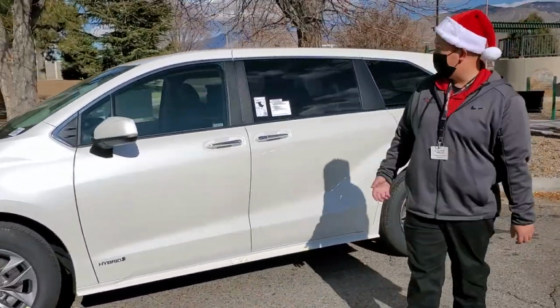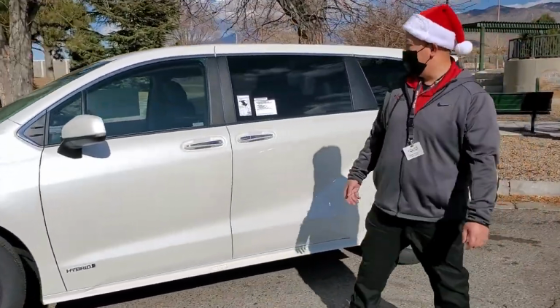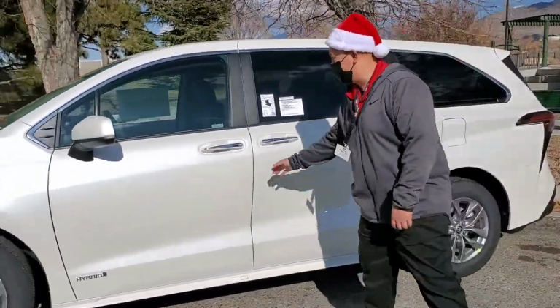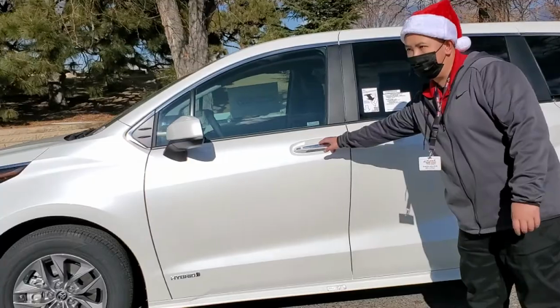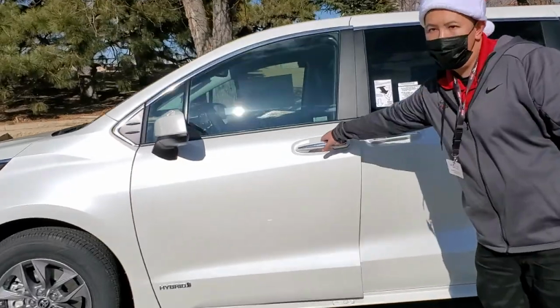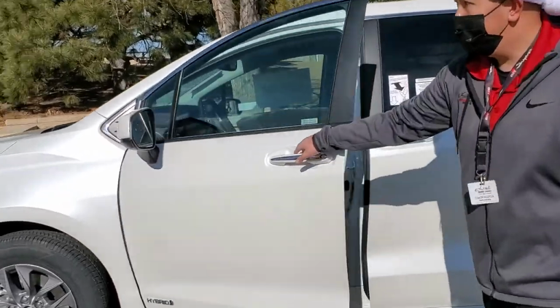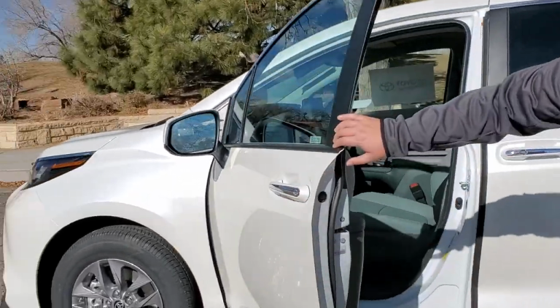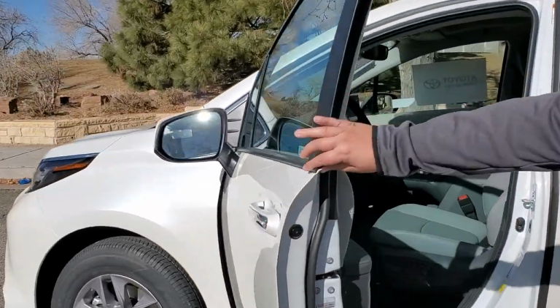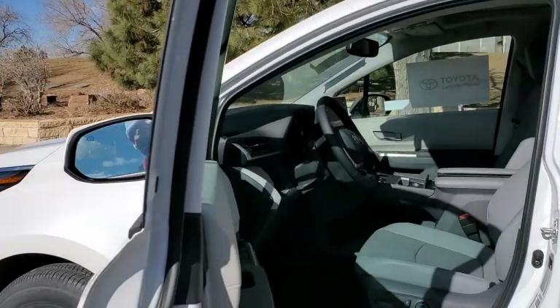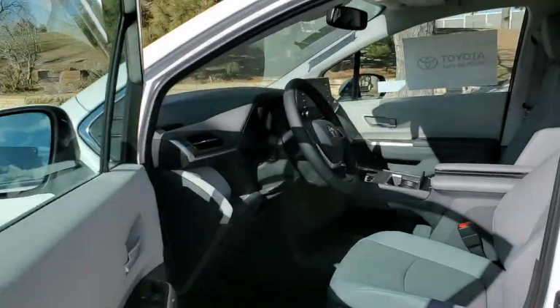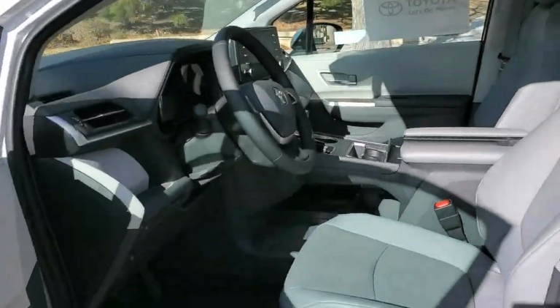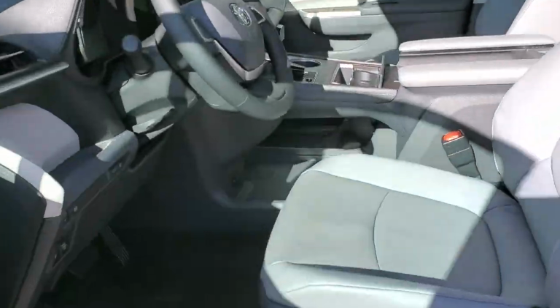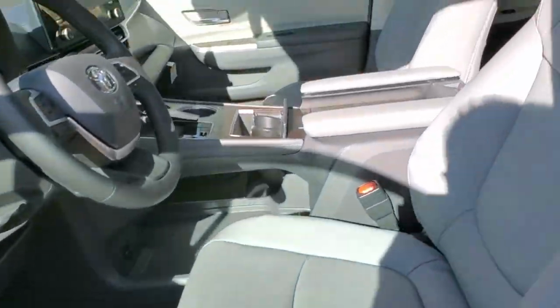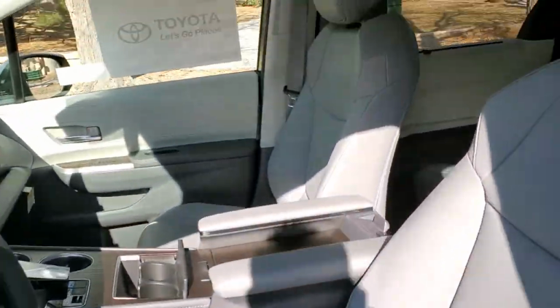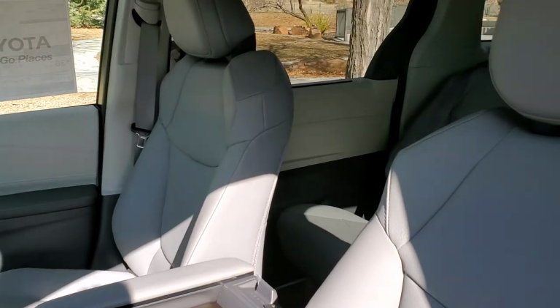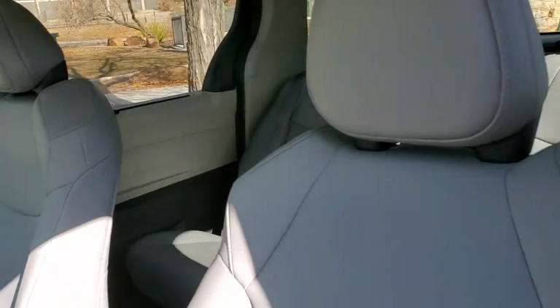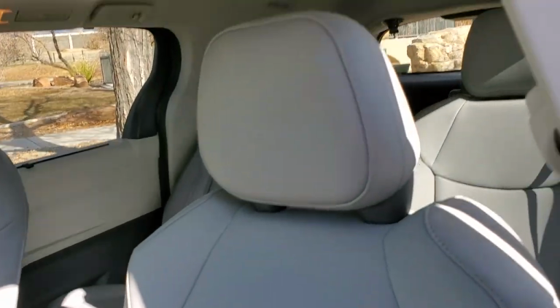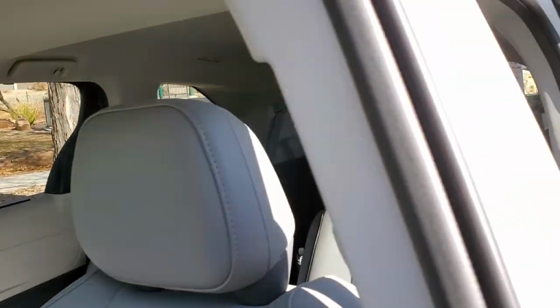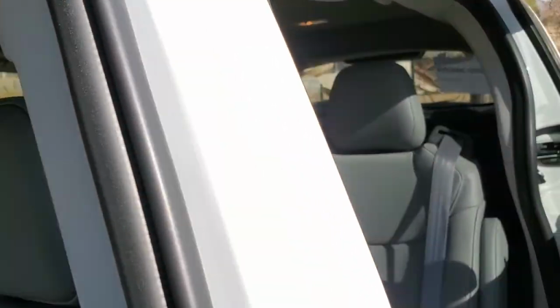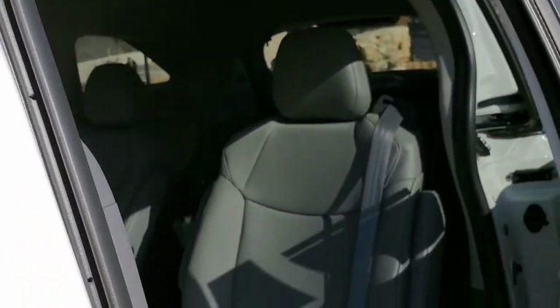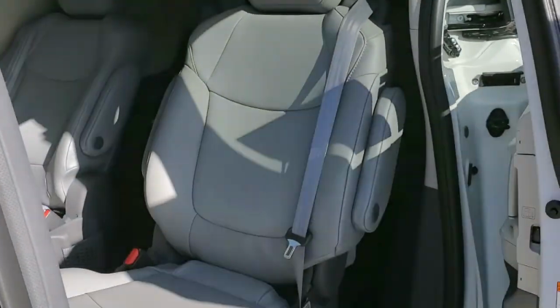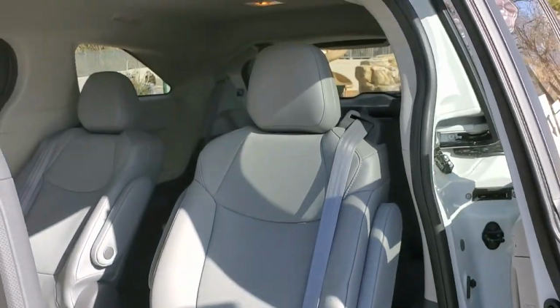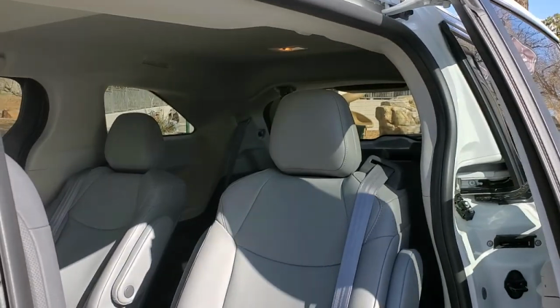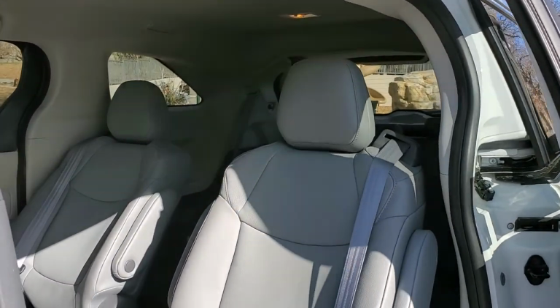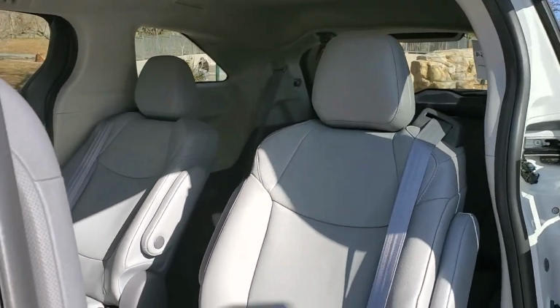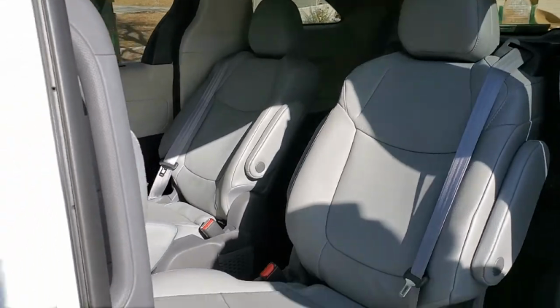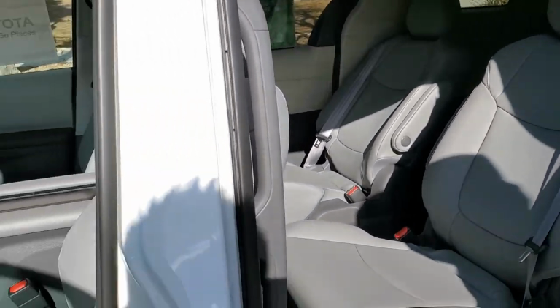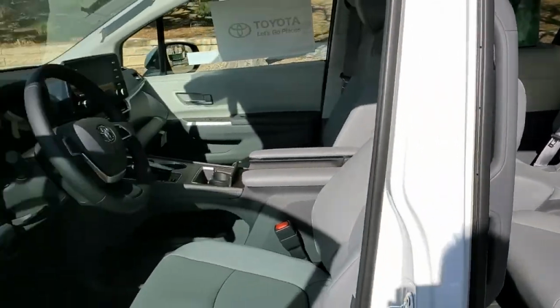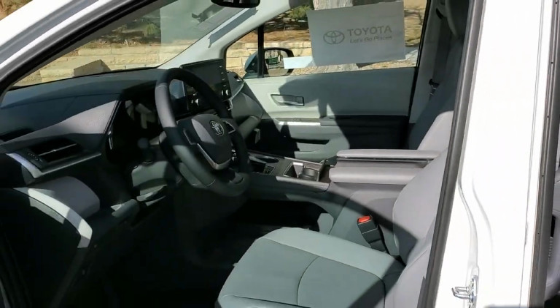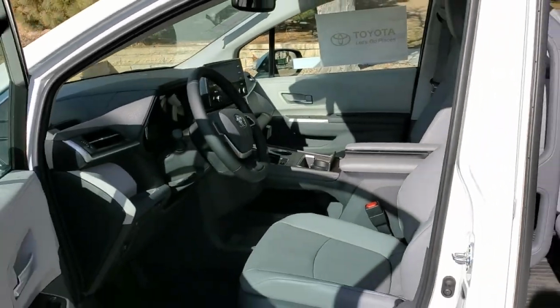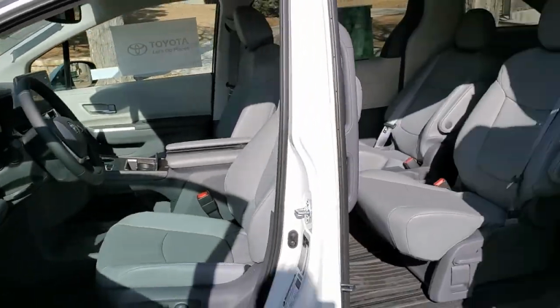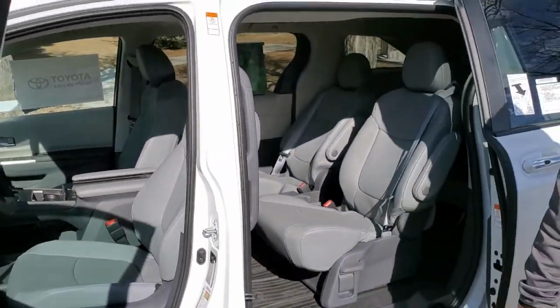Very roomy and spacious on the inside, as we can take a look on the inside here. This one's an XLE 7-passenger in the front-wheel-drive configuration.